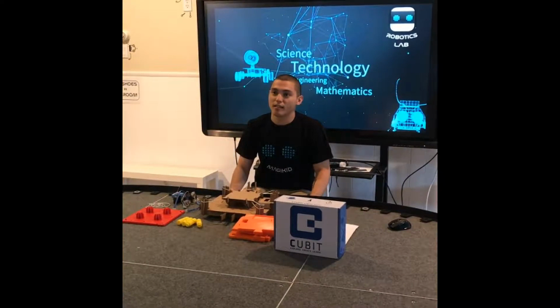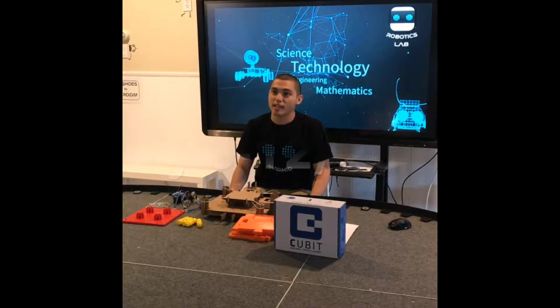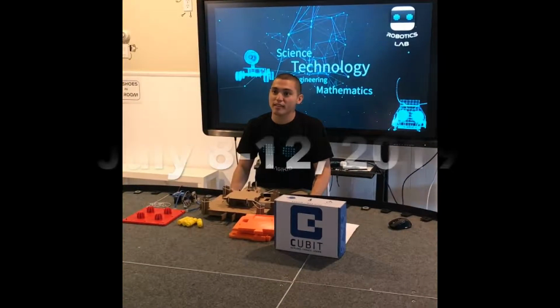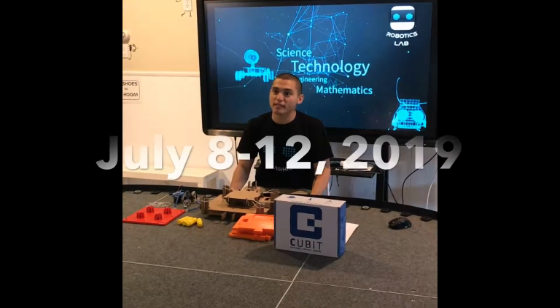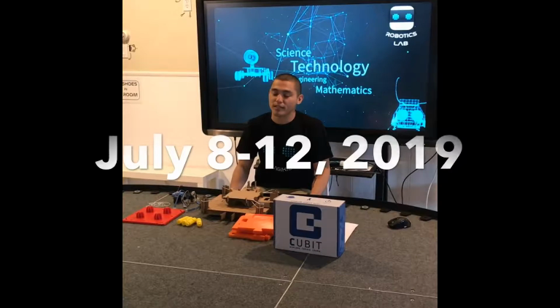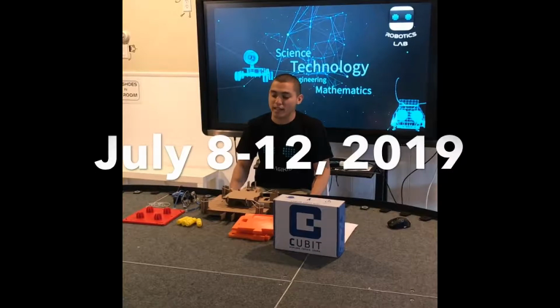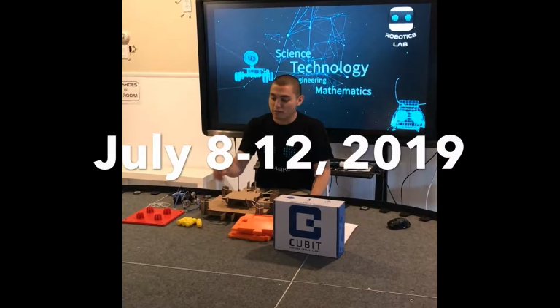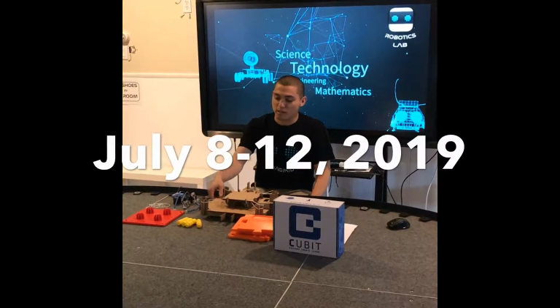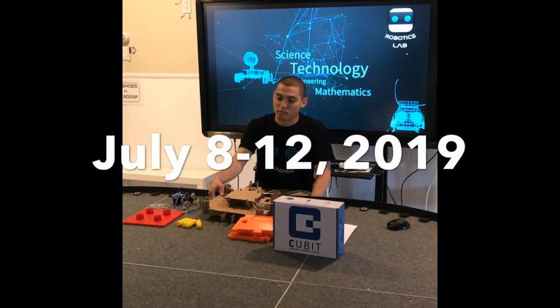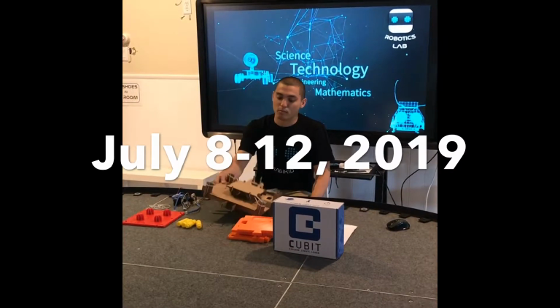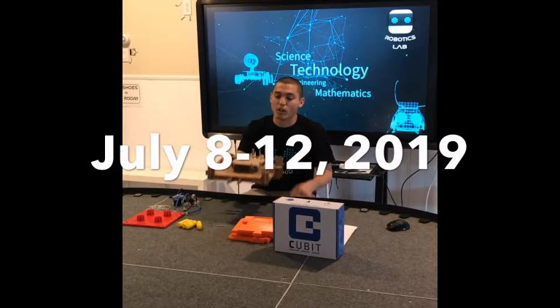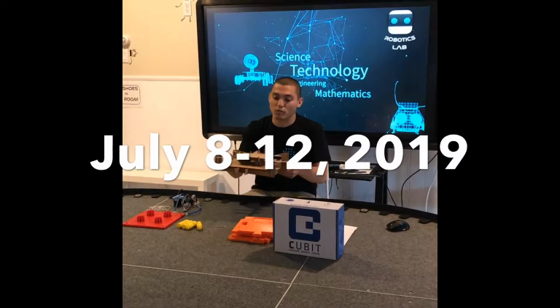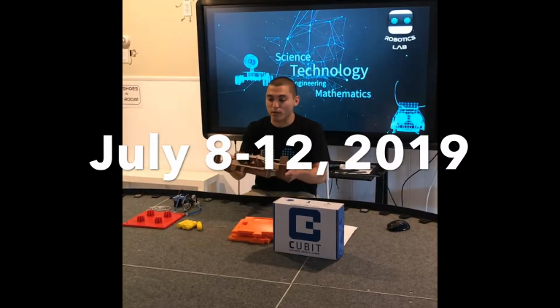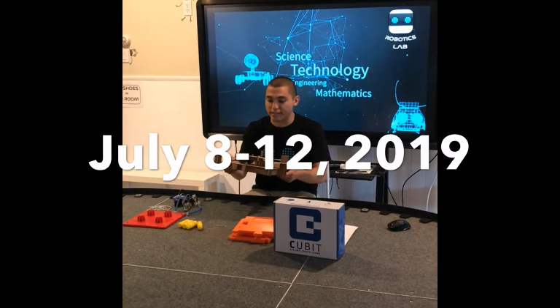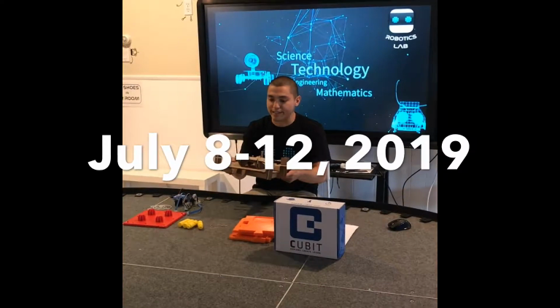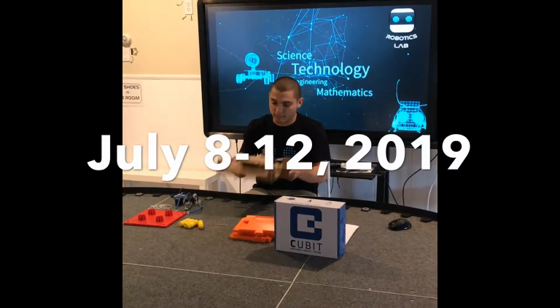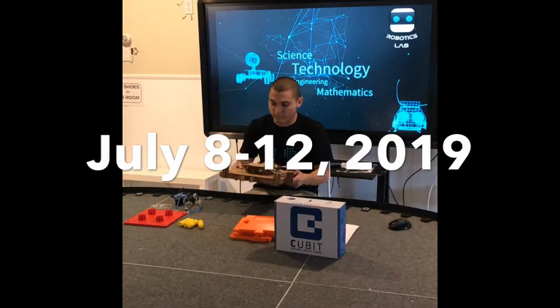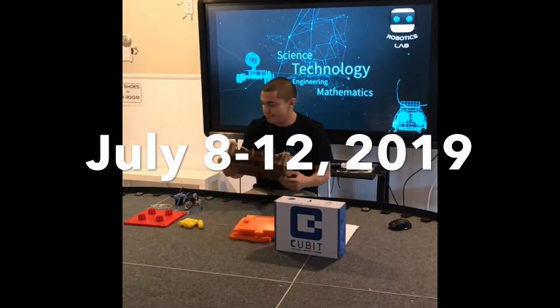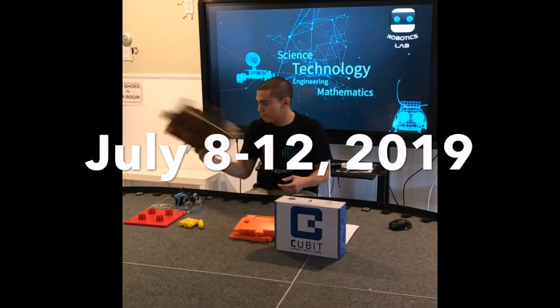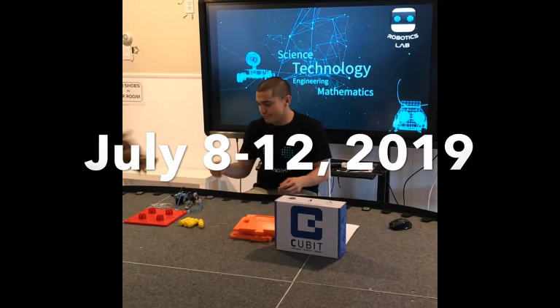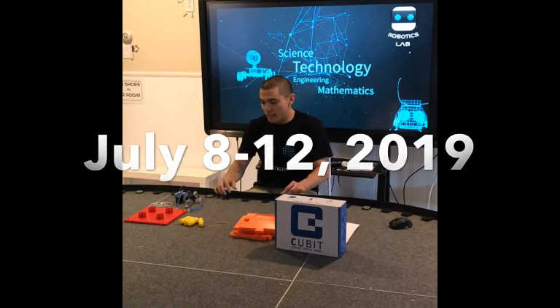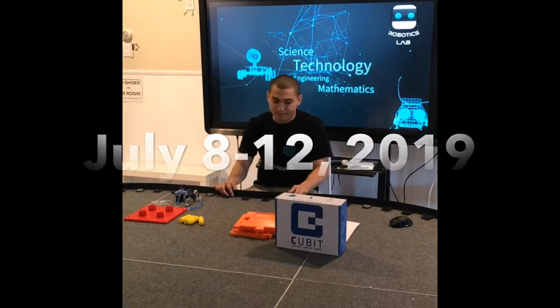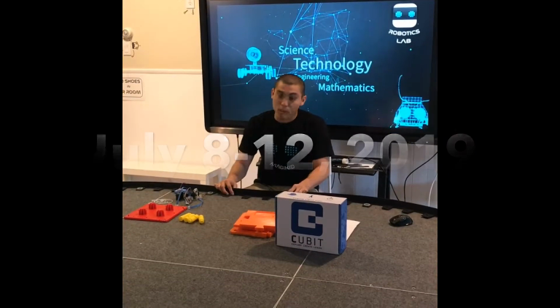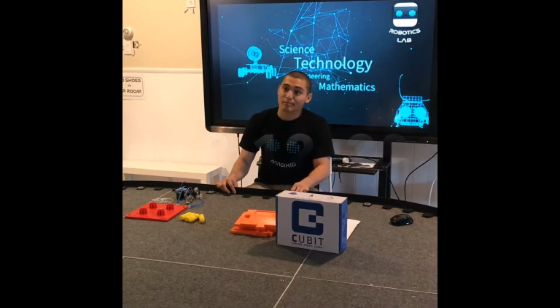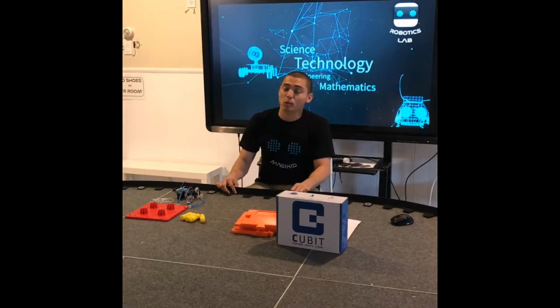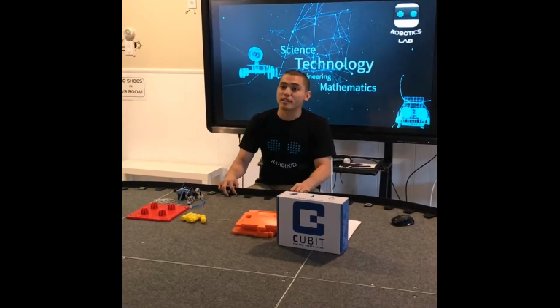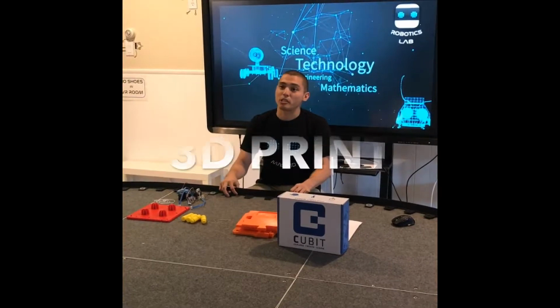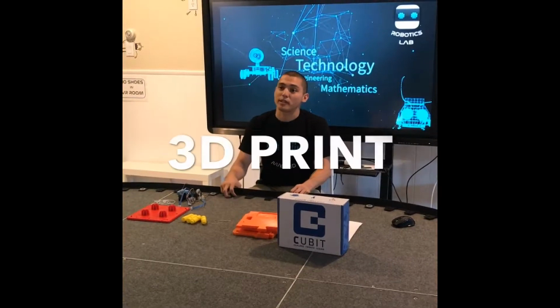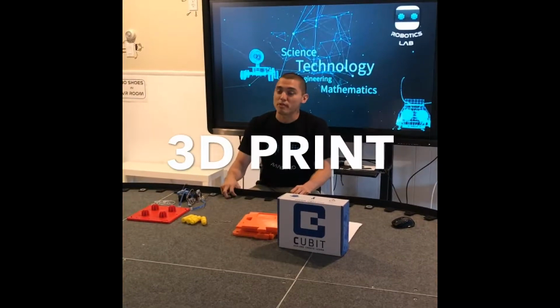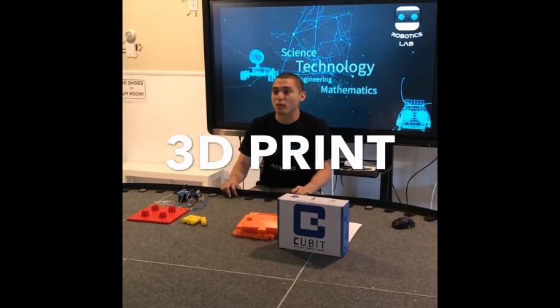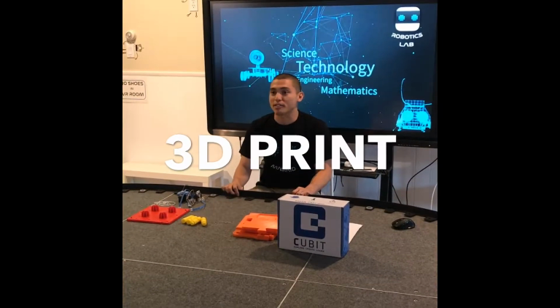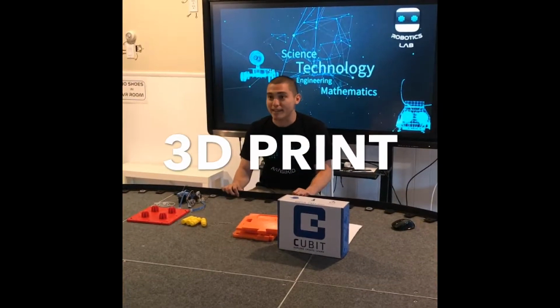When you get the kit, it usually comes with cardboard parts like this. But we're going to use 3D printed parts instead.